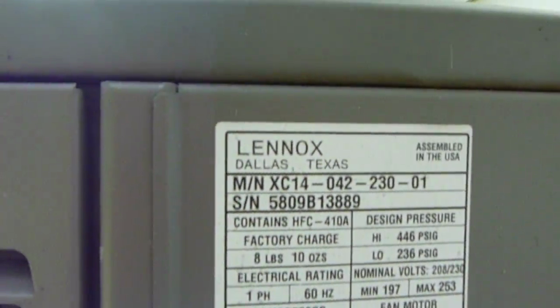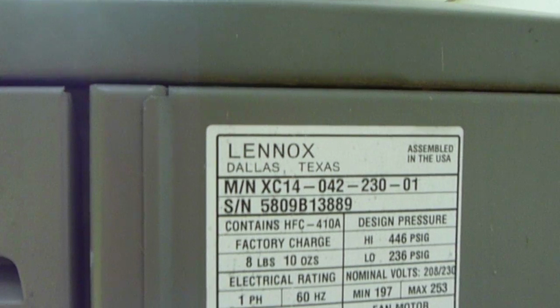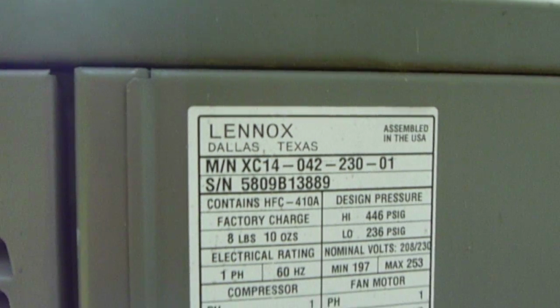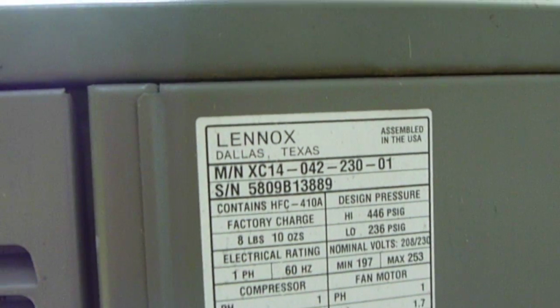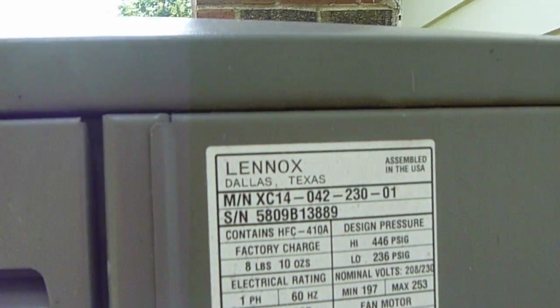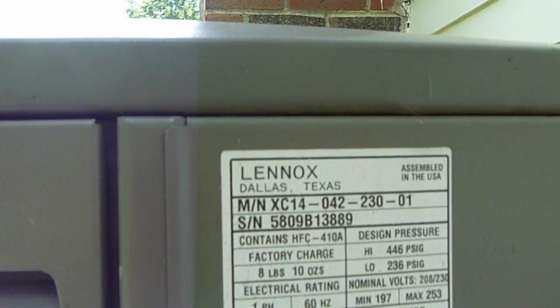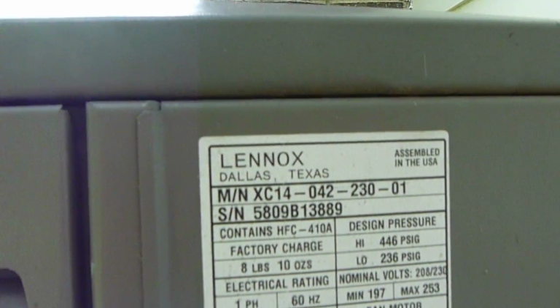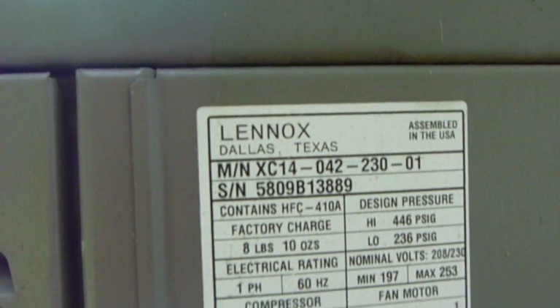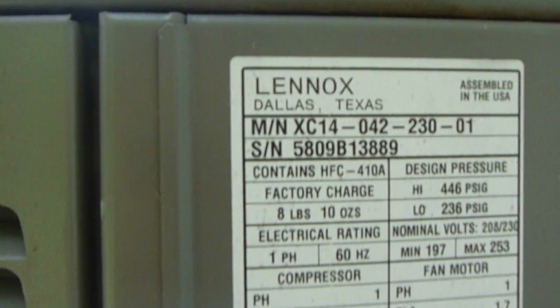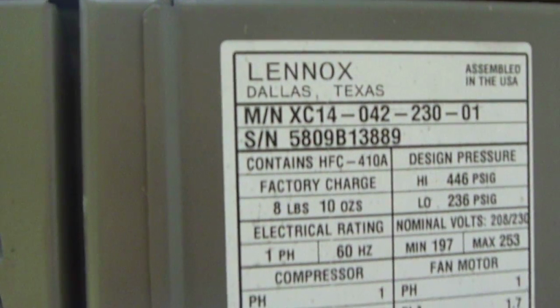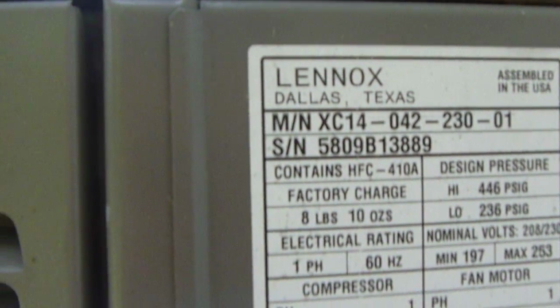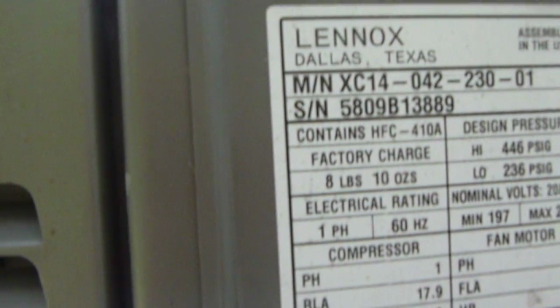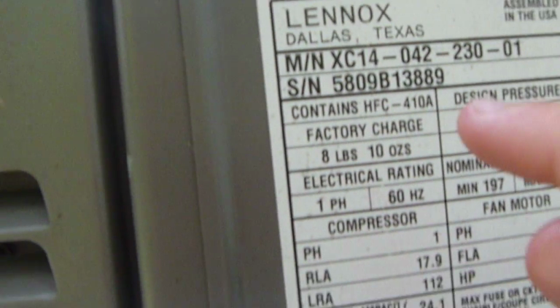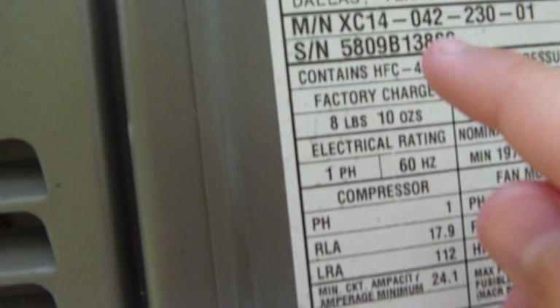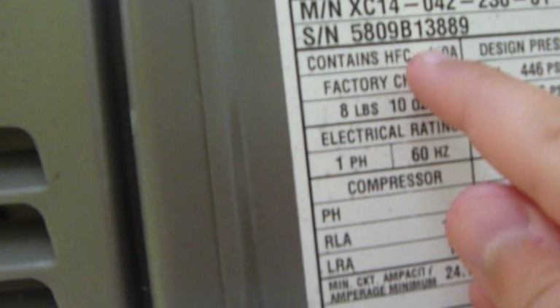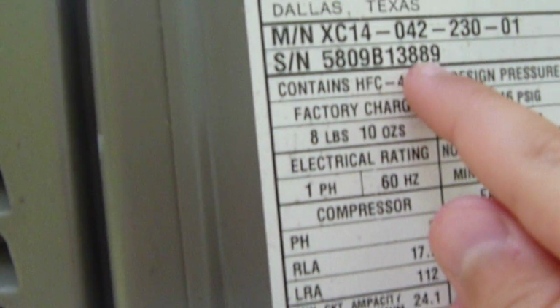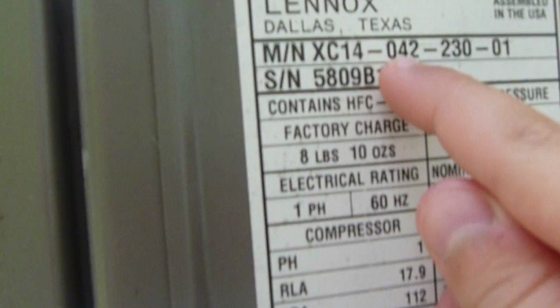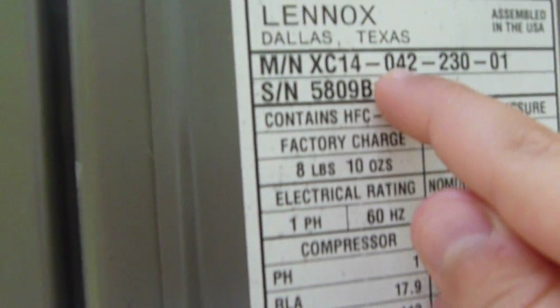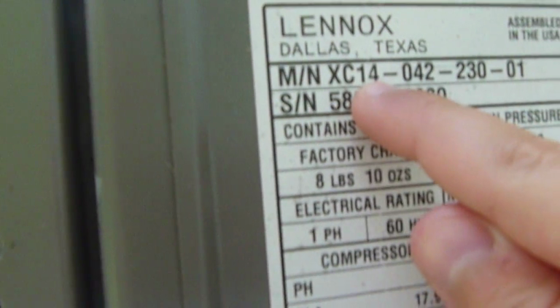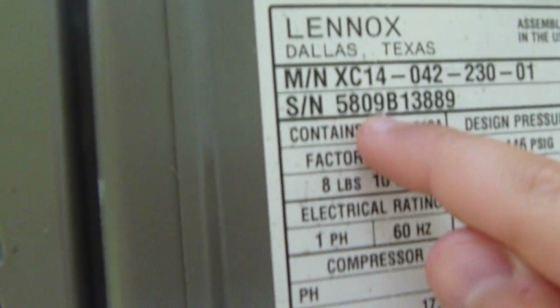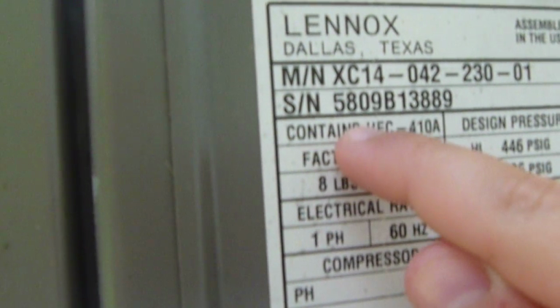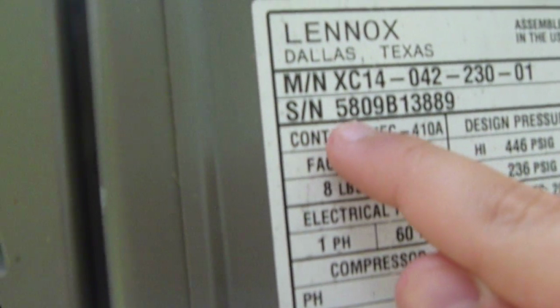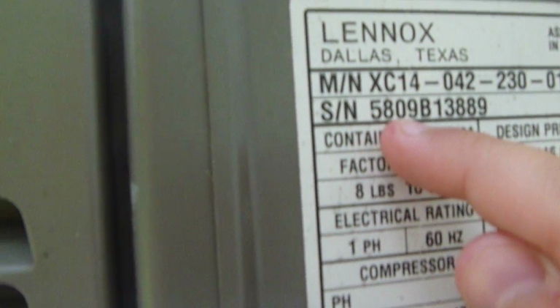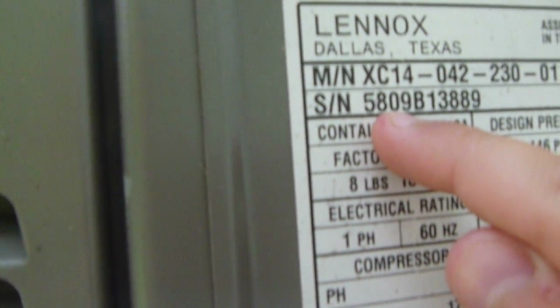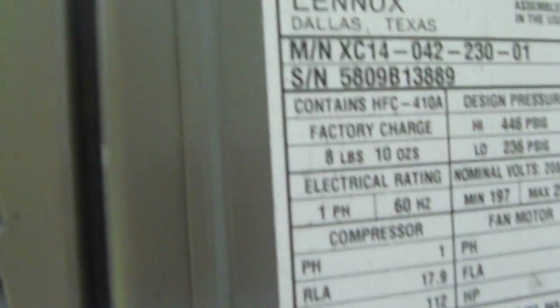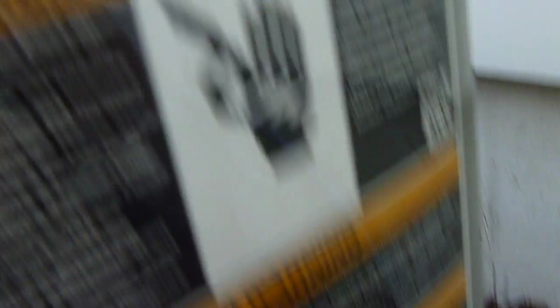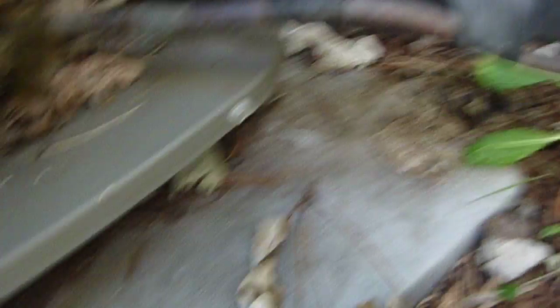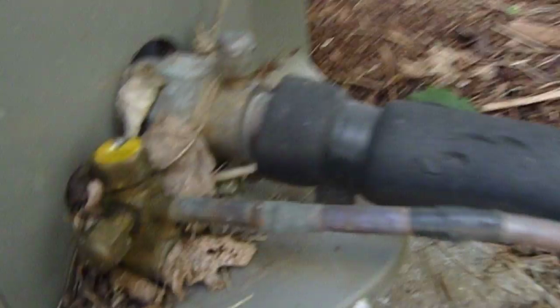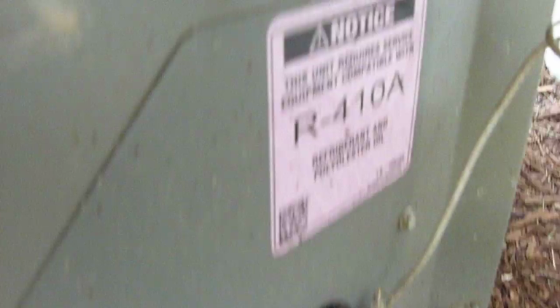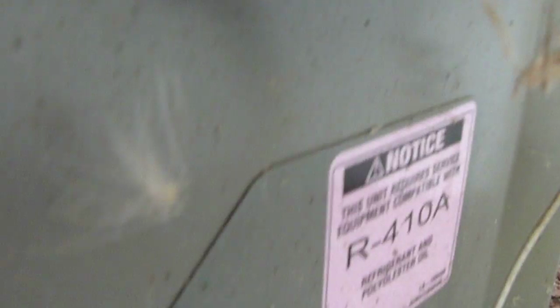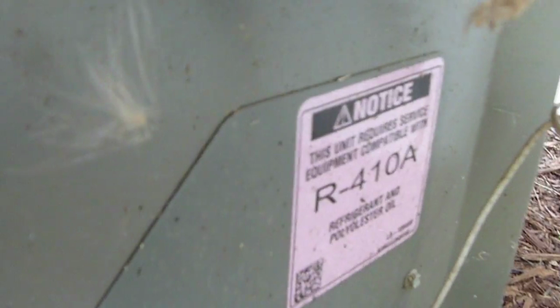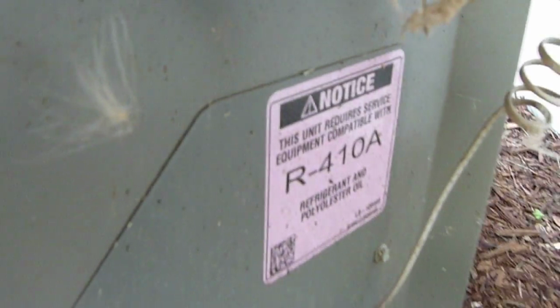Three and a half ton from 2009. Three and a half ton, 042, 42,000 BTUs, 14 SEER, 2009. R410A — nice.